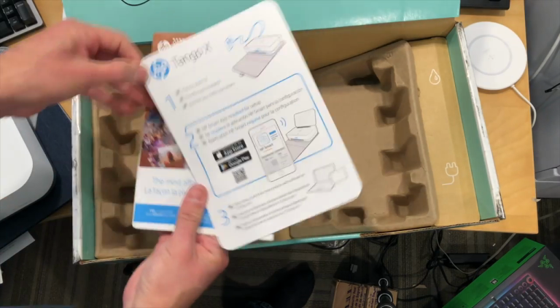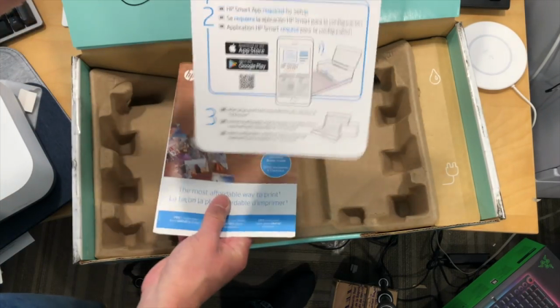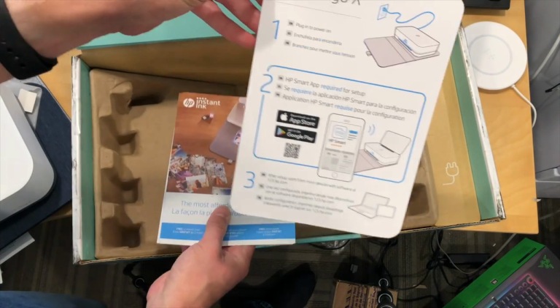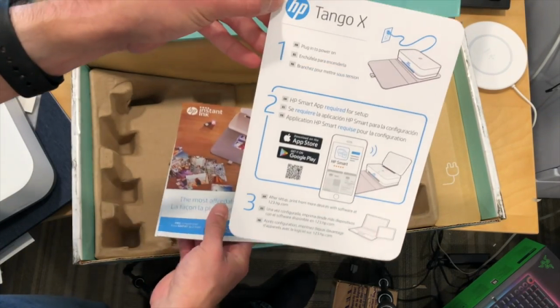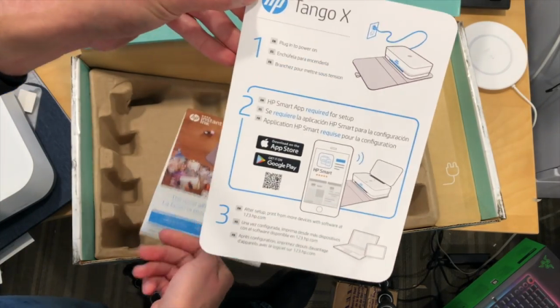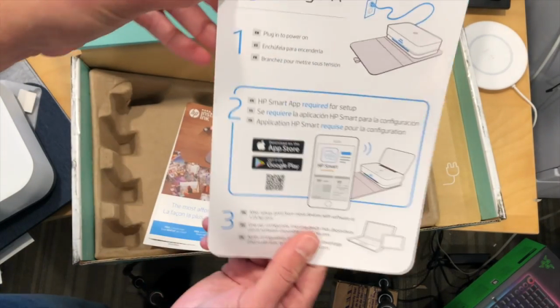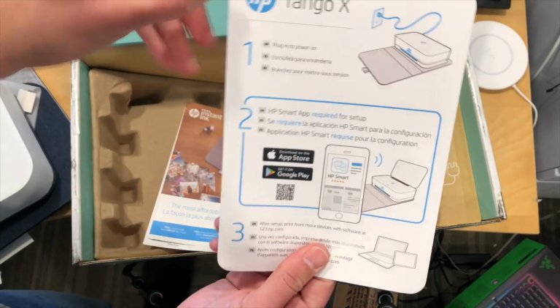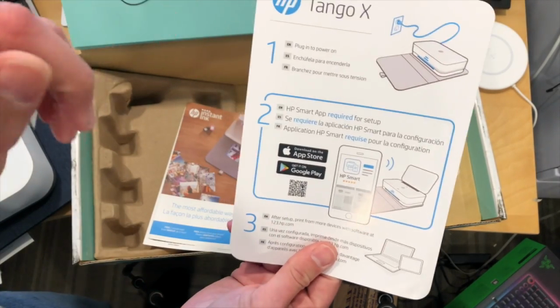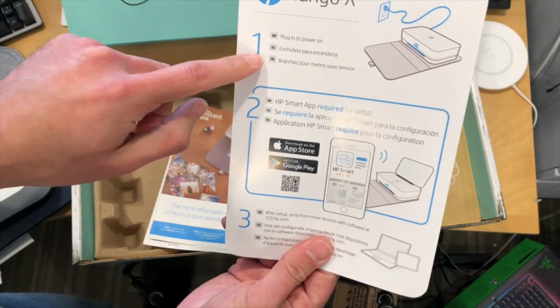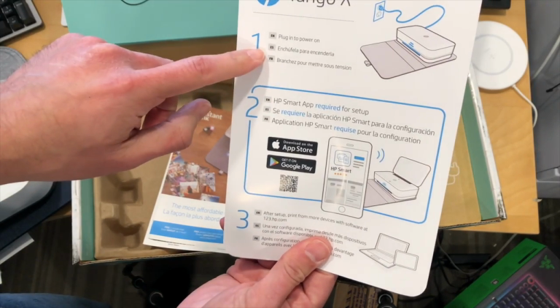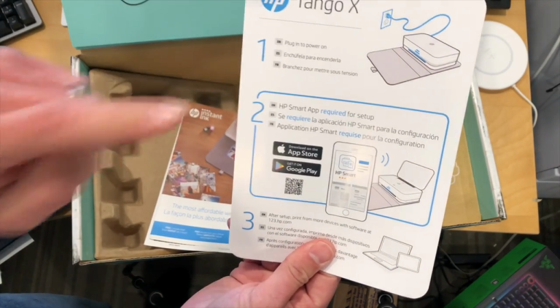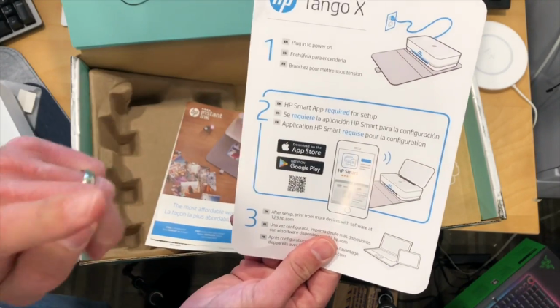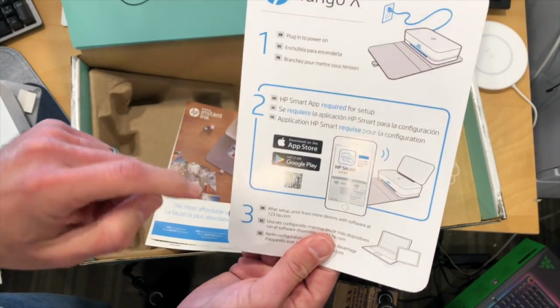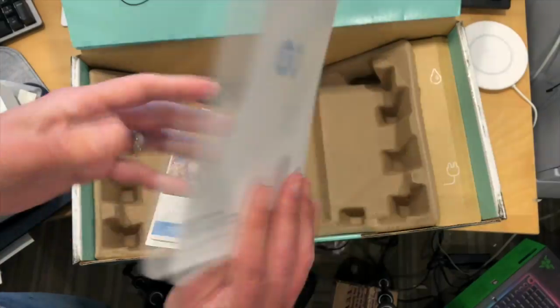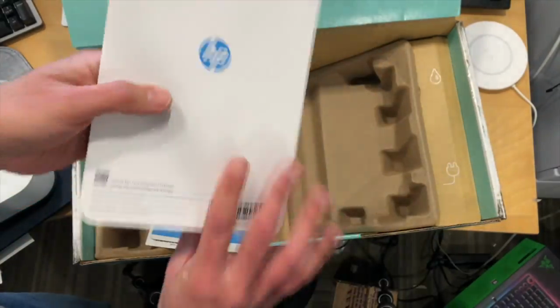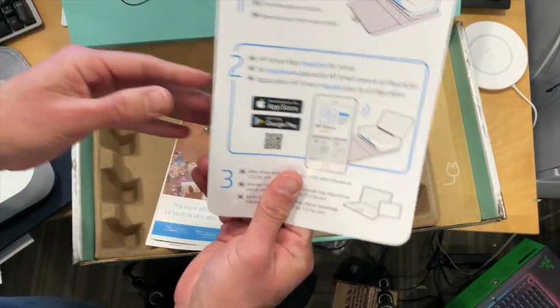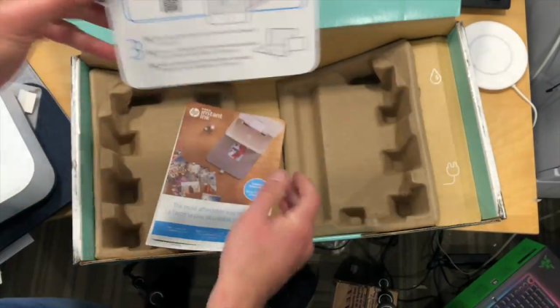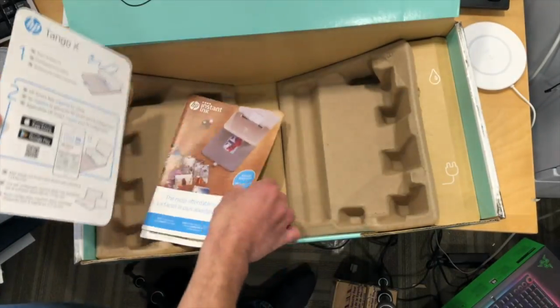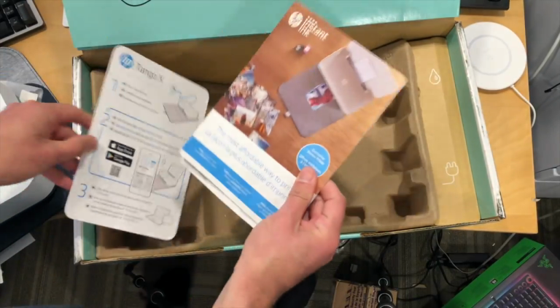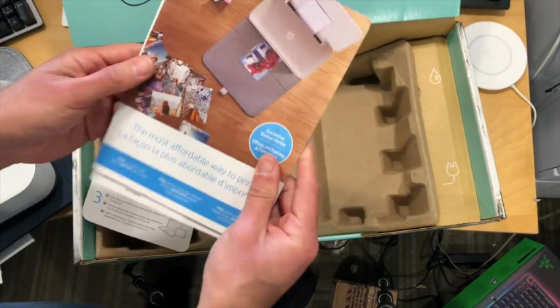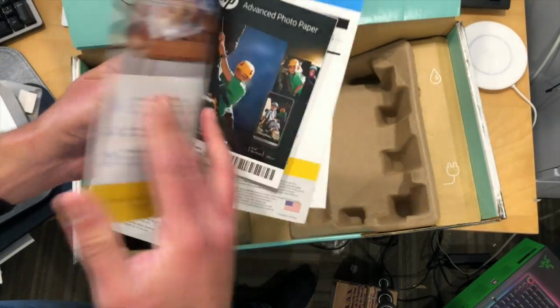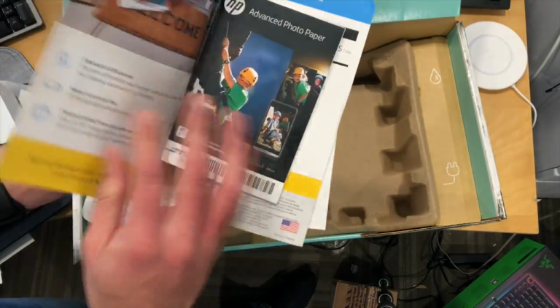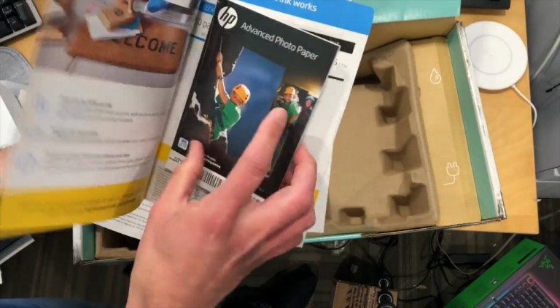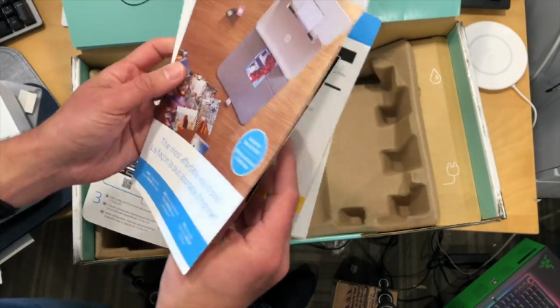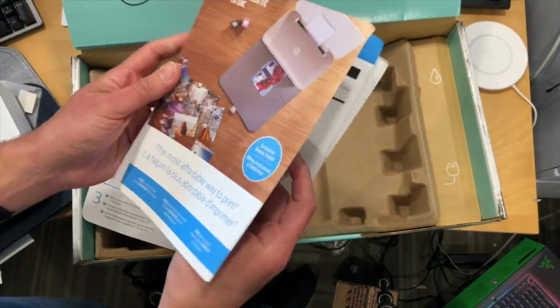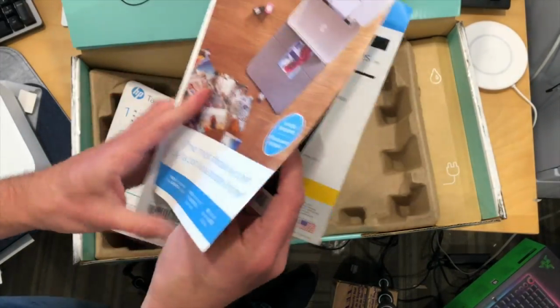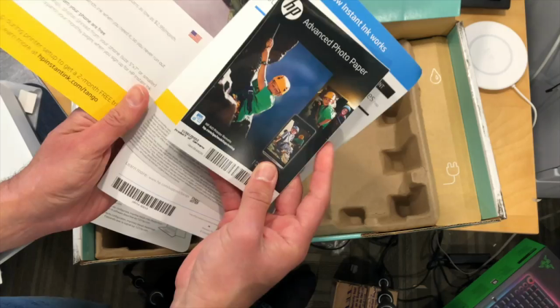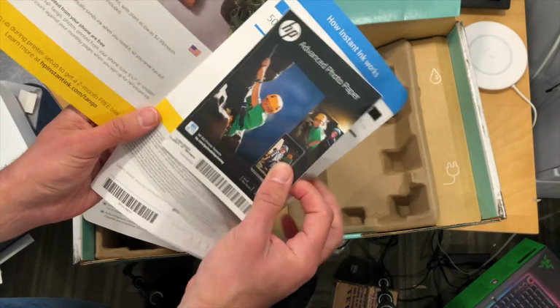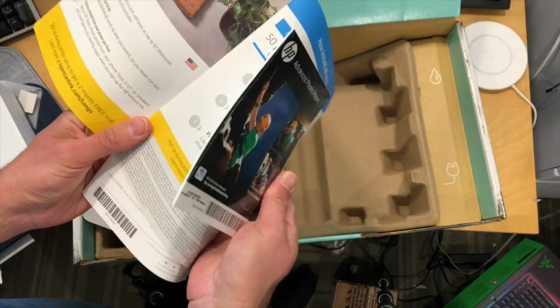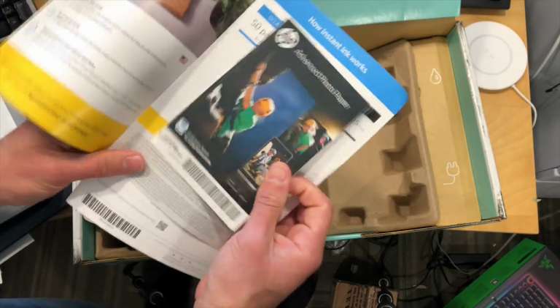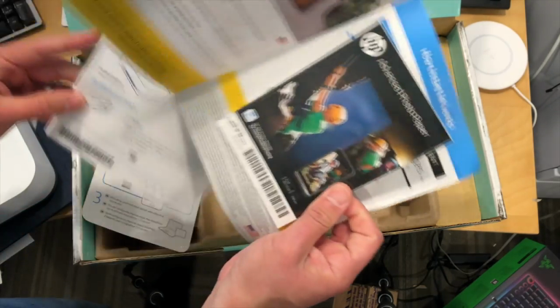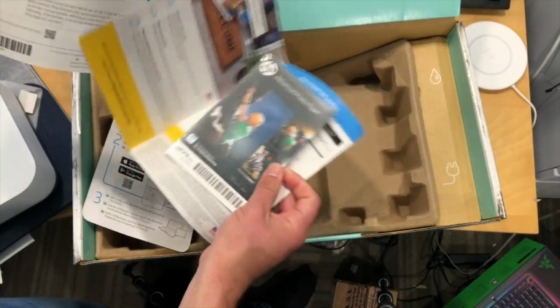You get some stuff here in the box to tell you how to get it going. Step one: plug it in. Step two: get the app to get everything configured. You have your Instant Ink, of course, here, and some sample photo paper for printing out pictures on it.